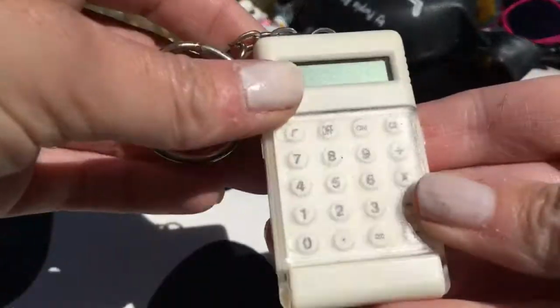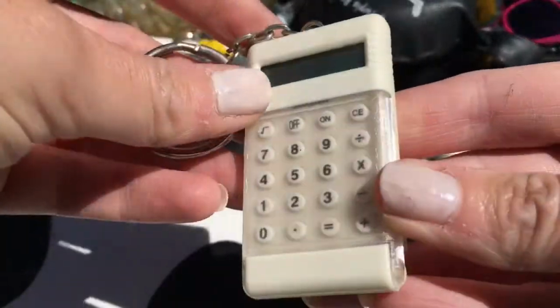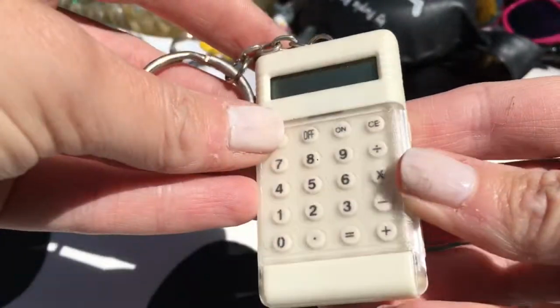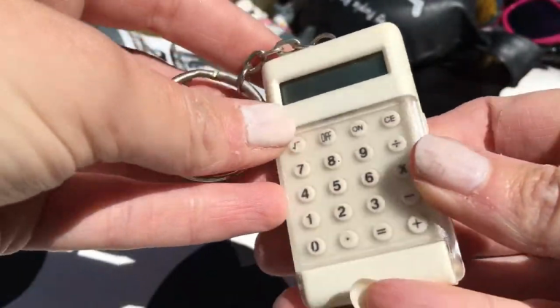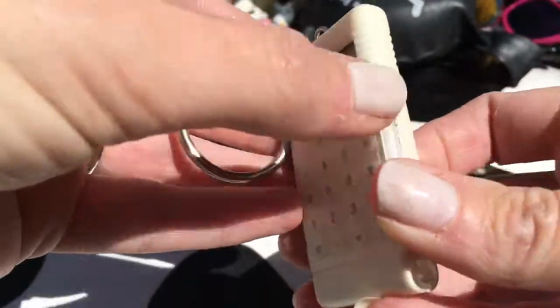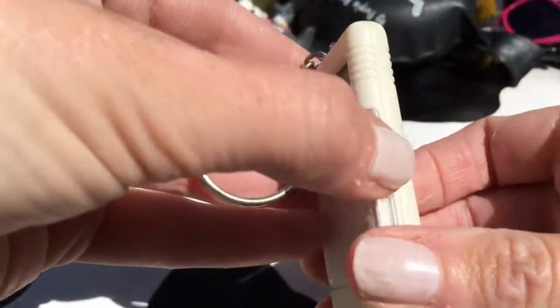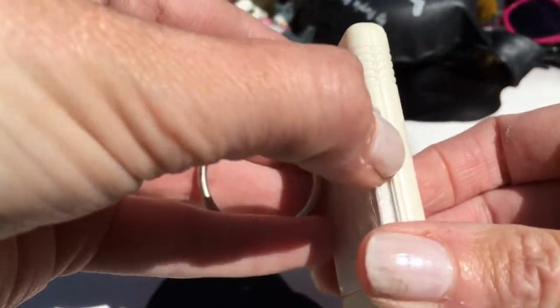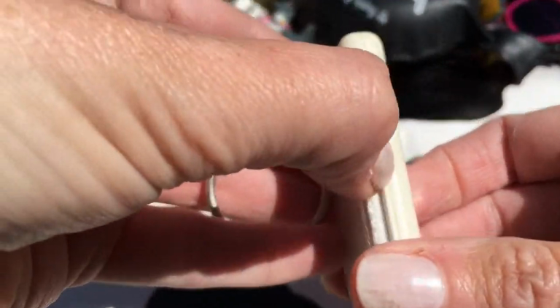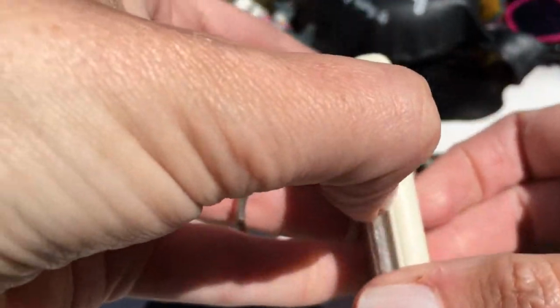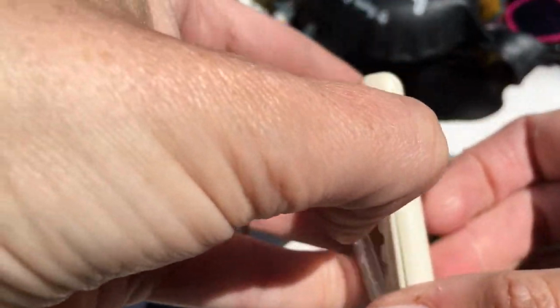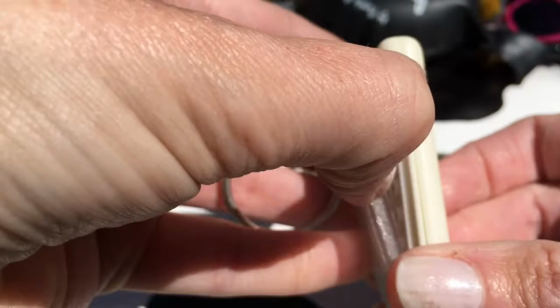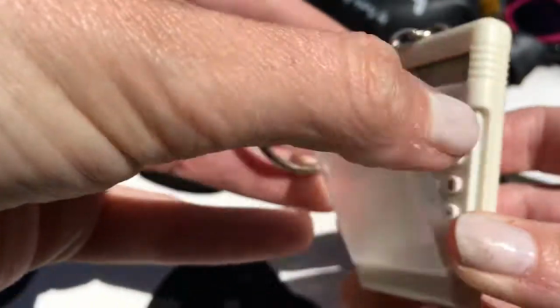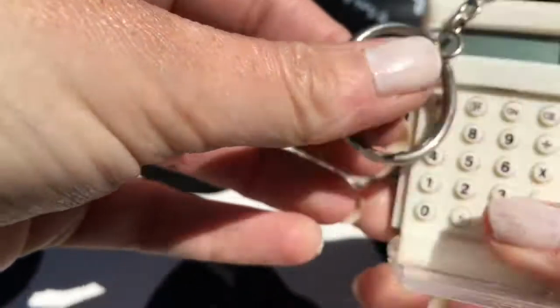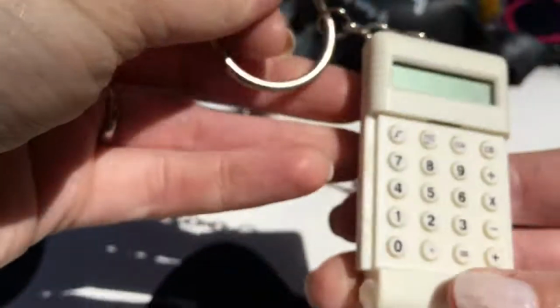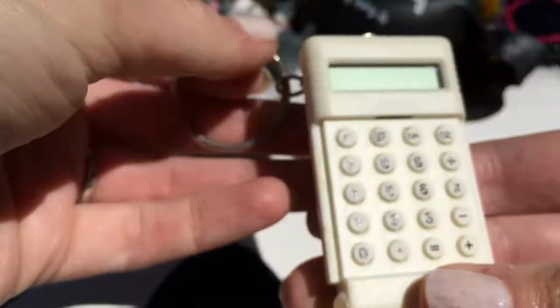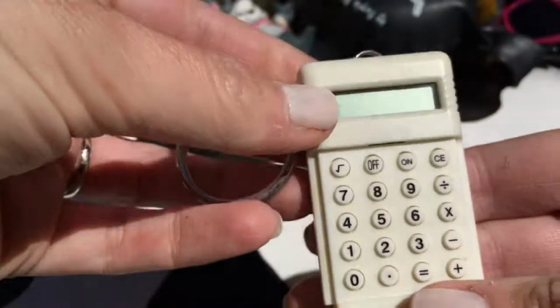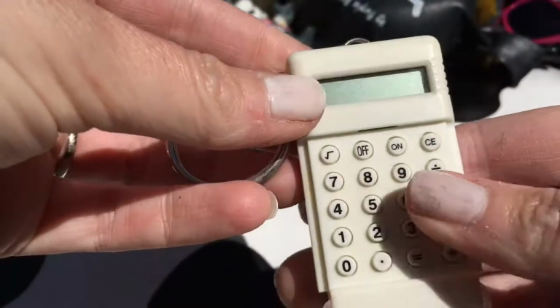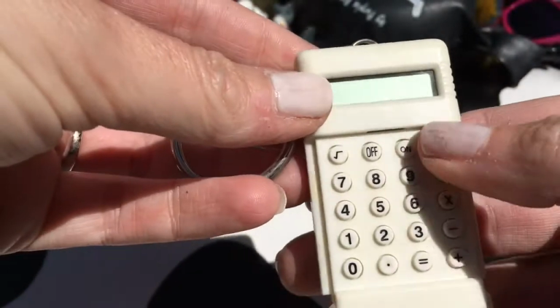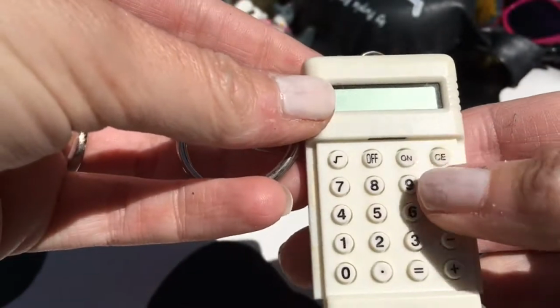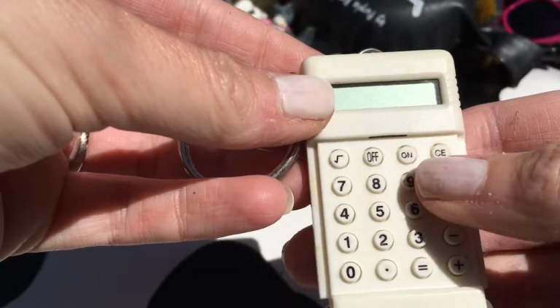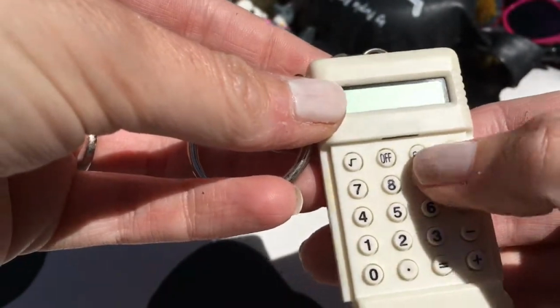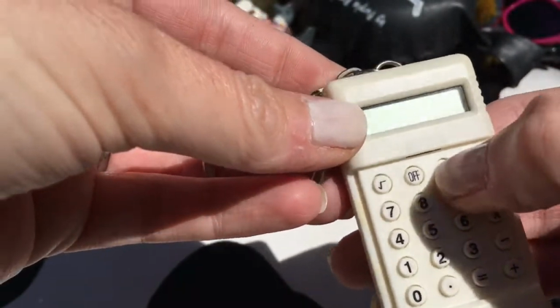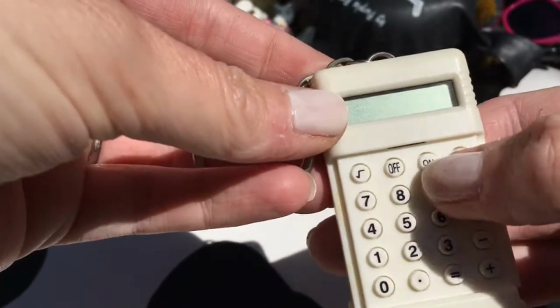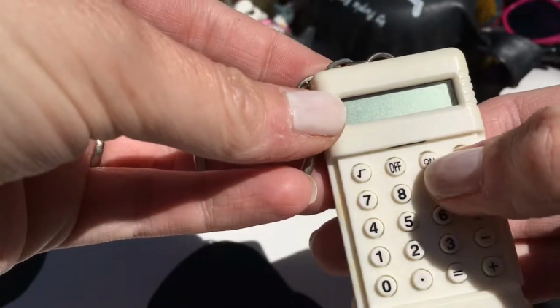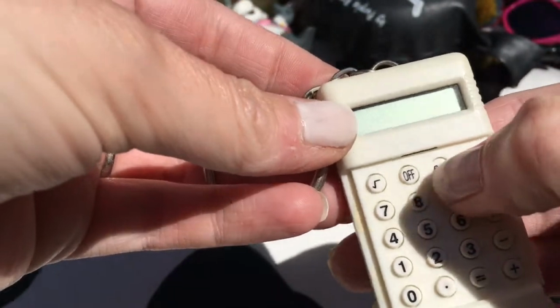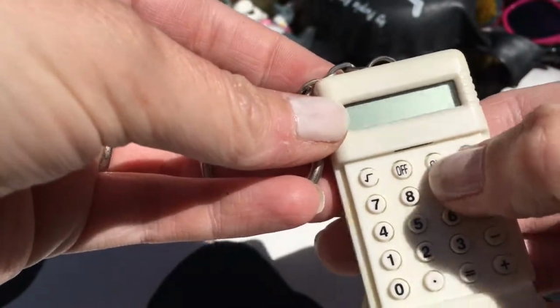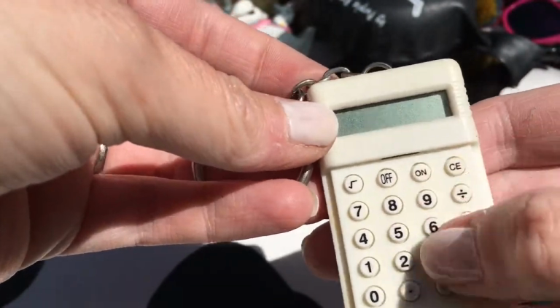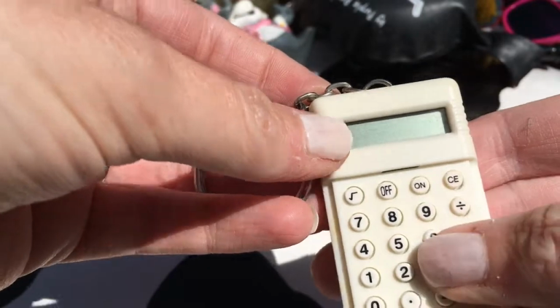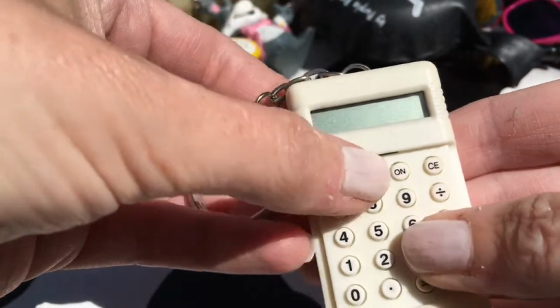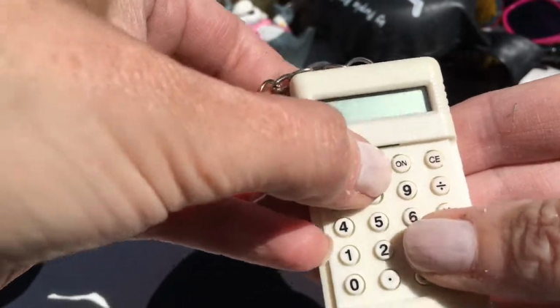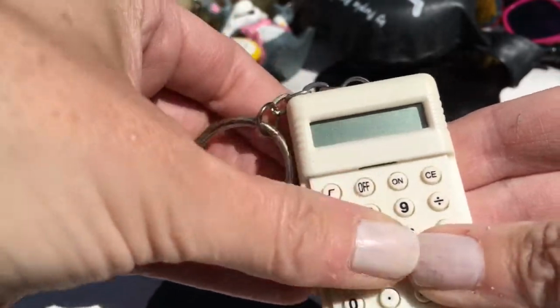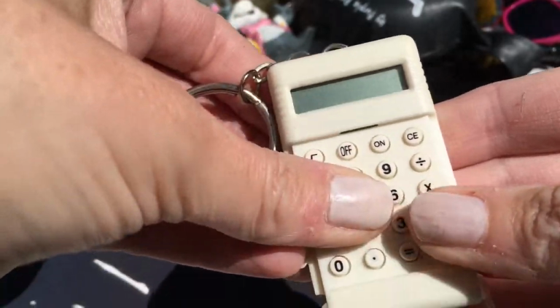A cute little calculator - let's see if it works. No, it's been in there too long.